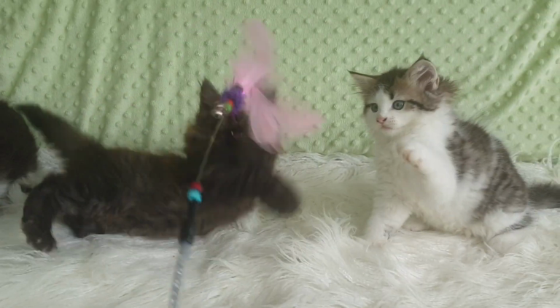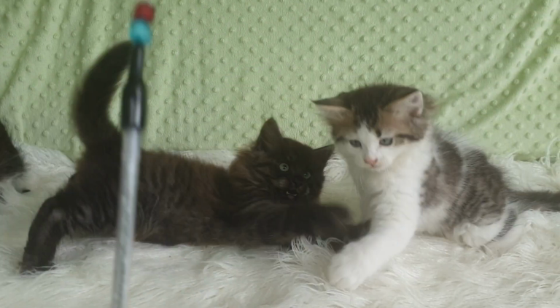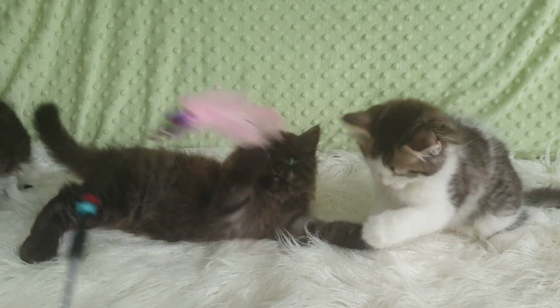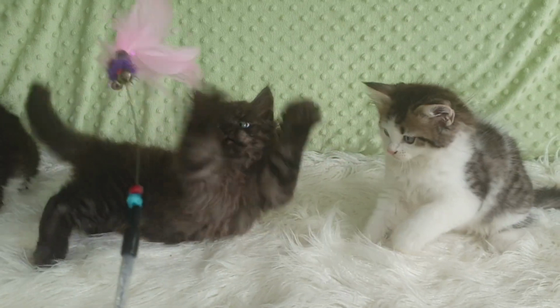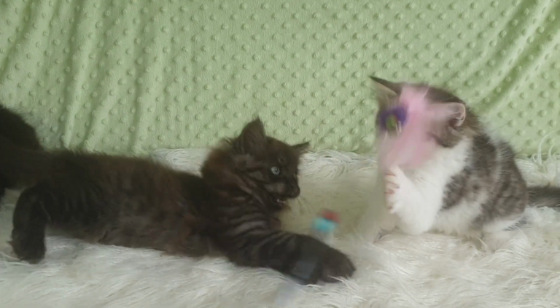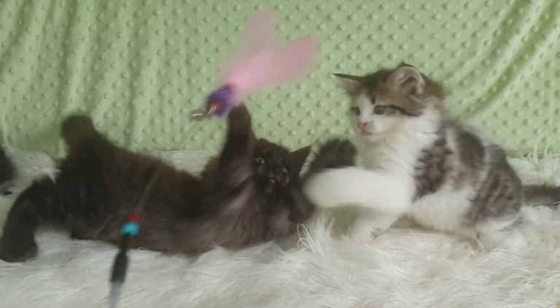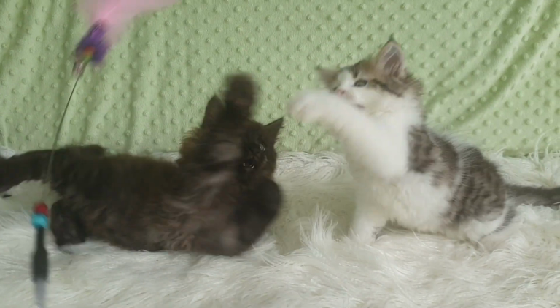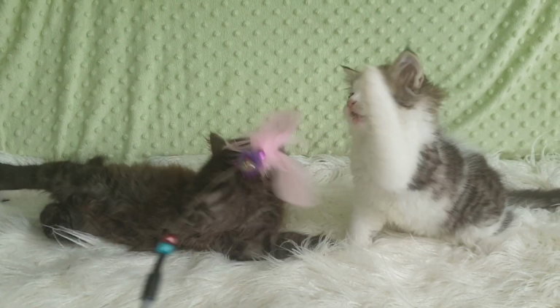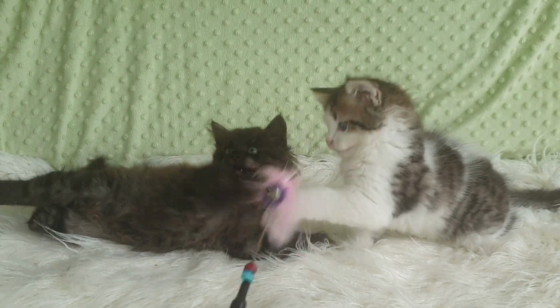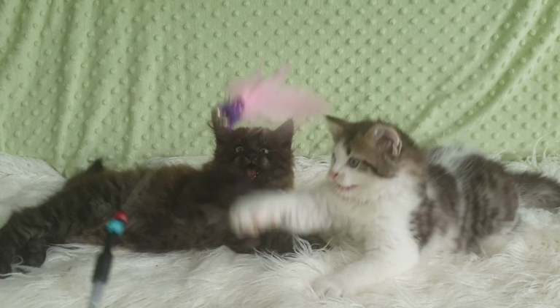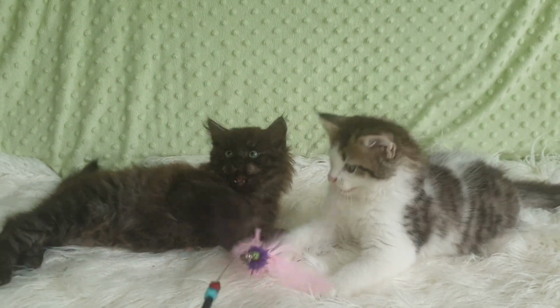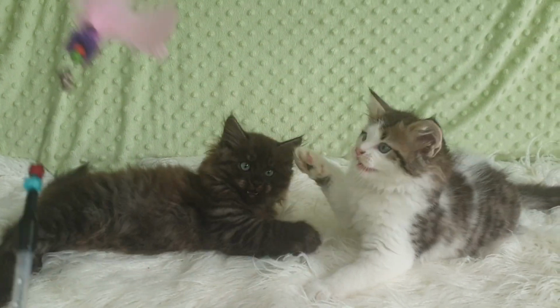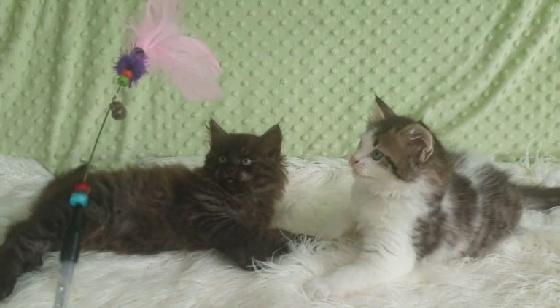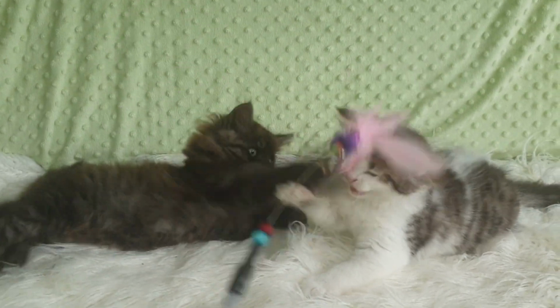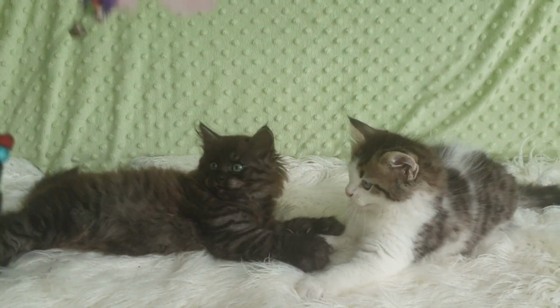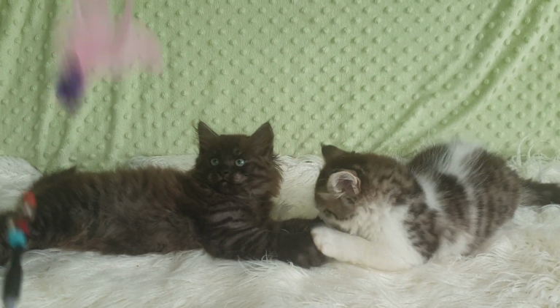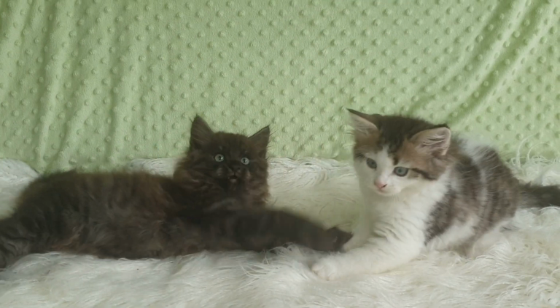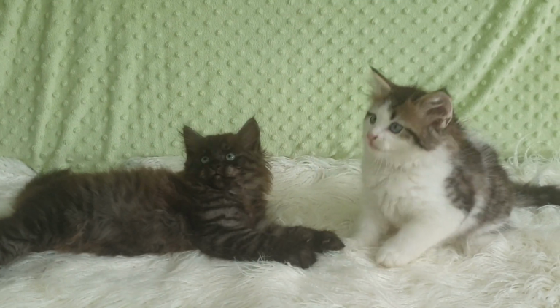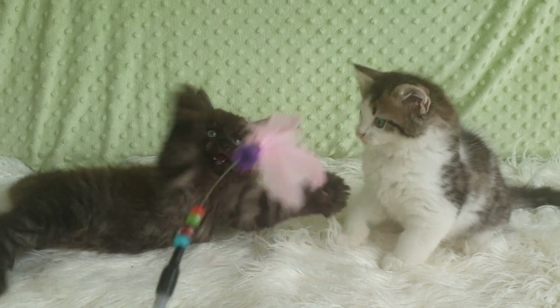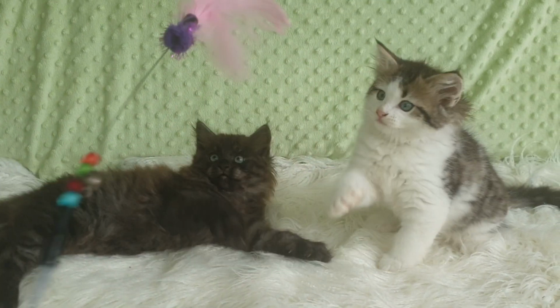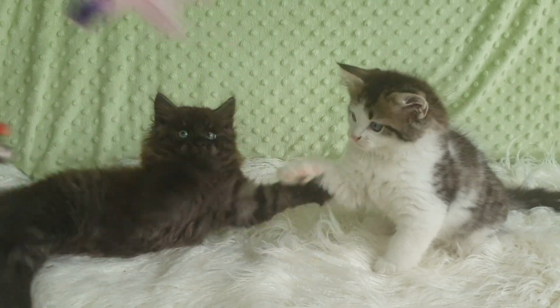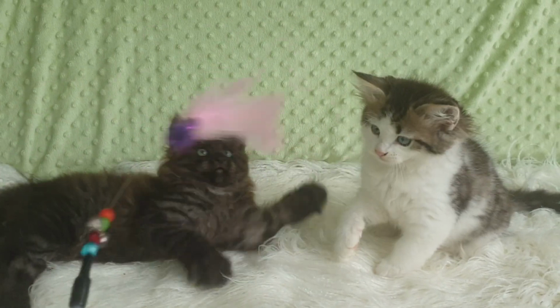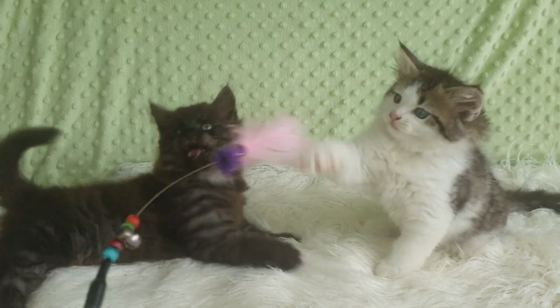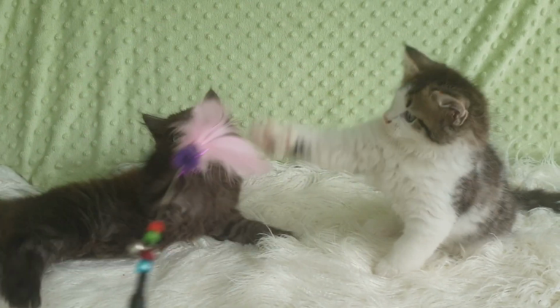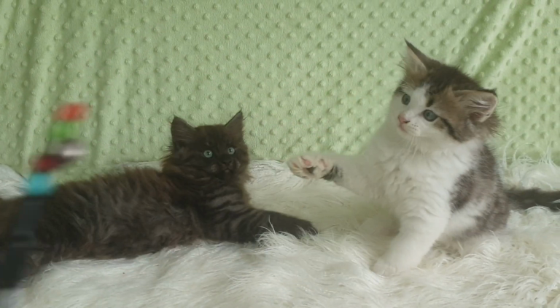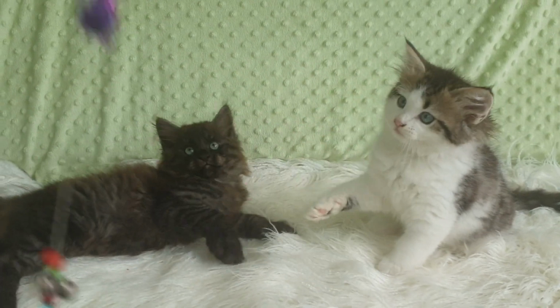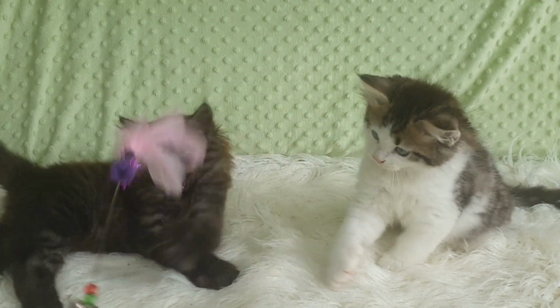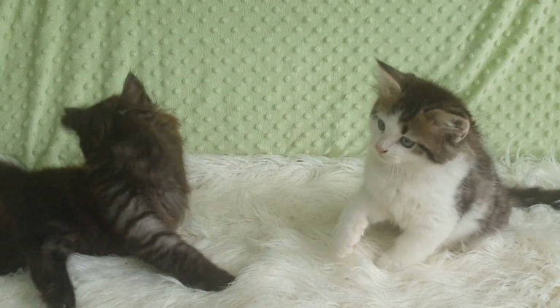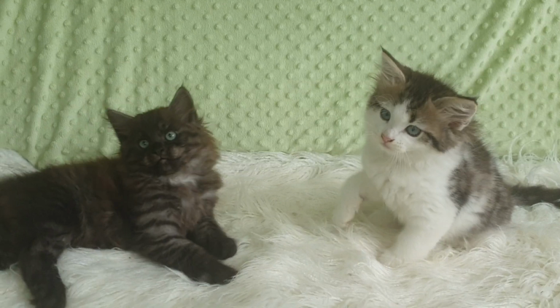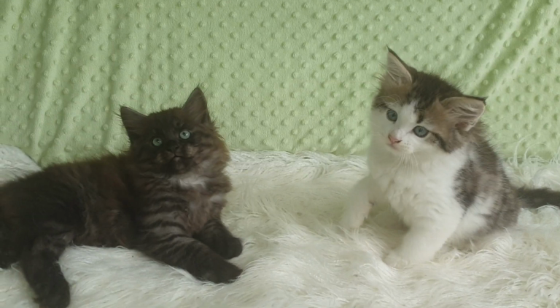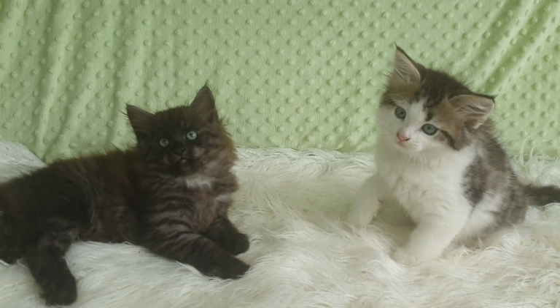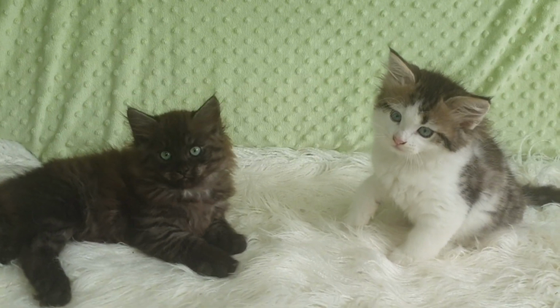Mum is a black smoke and white, although she actually looks like a black and white because her smoke is not as pronounced as what it is with her son here.